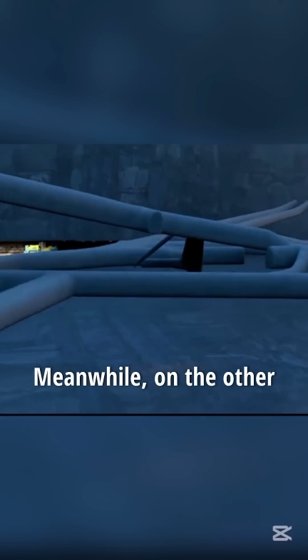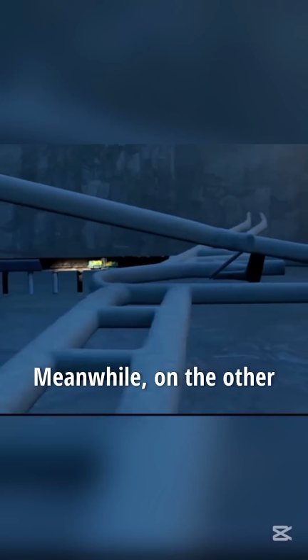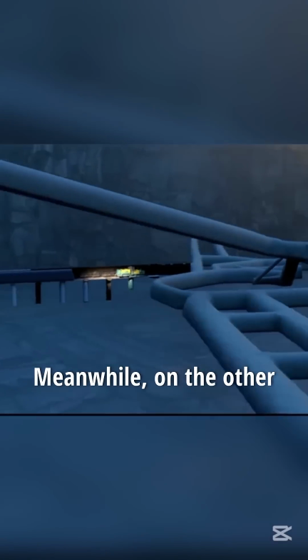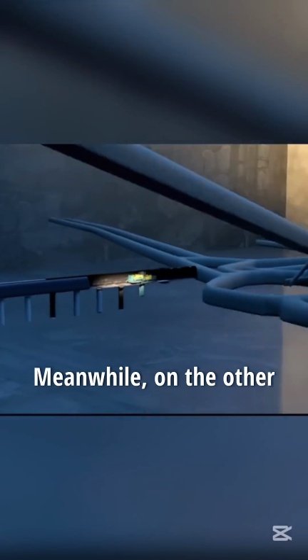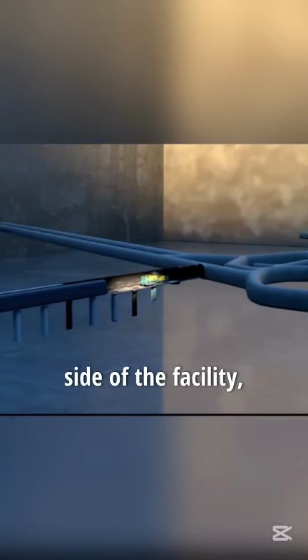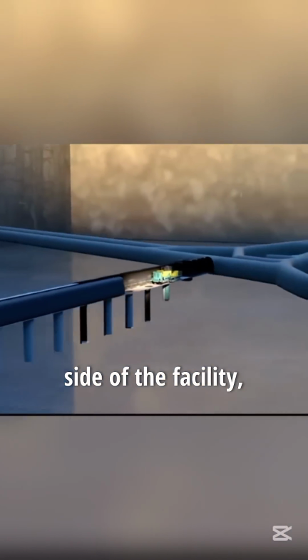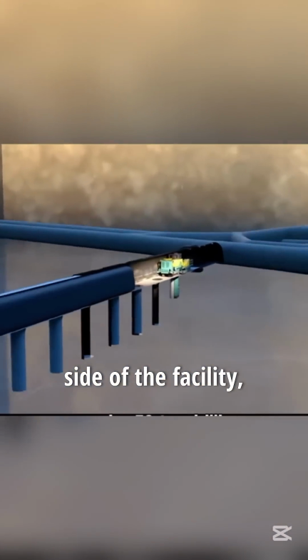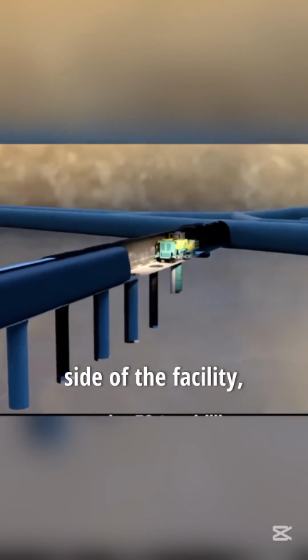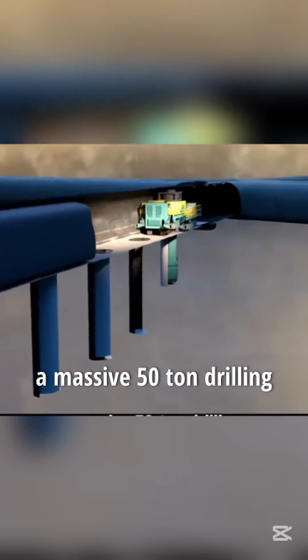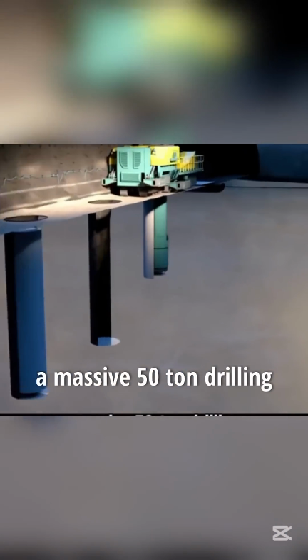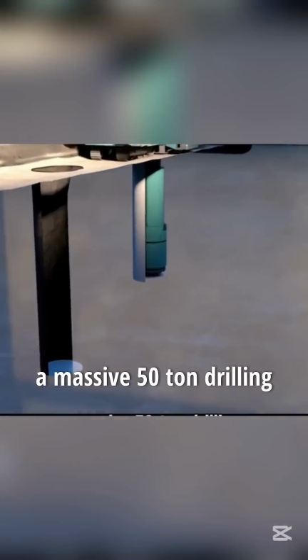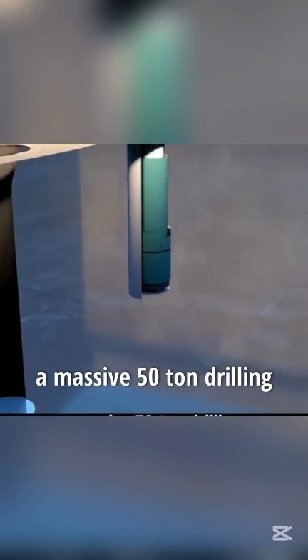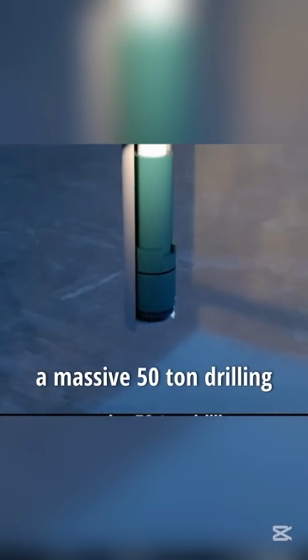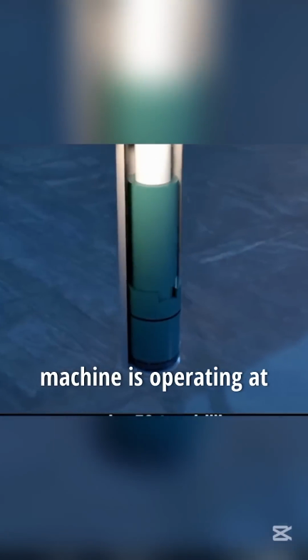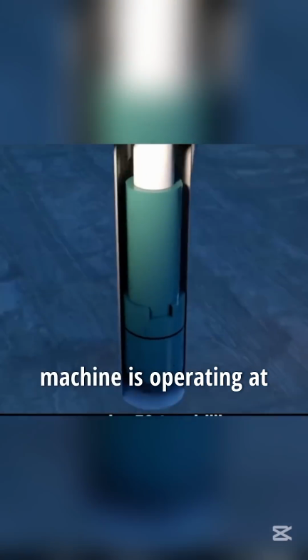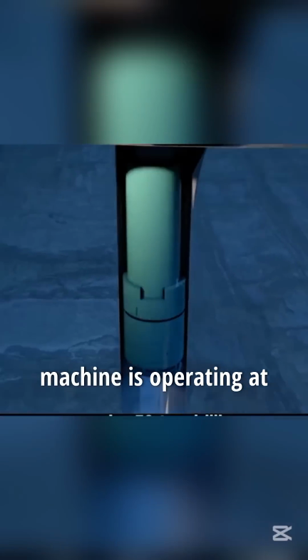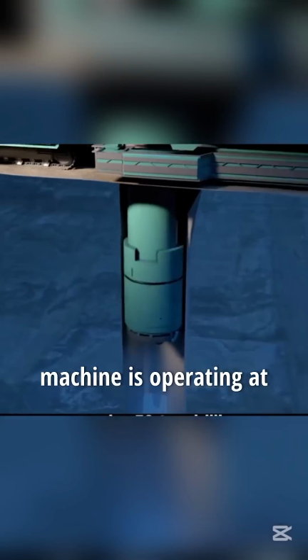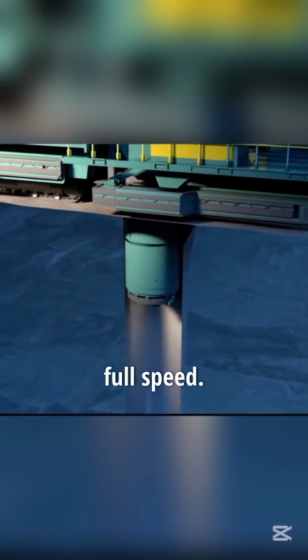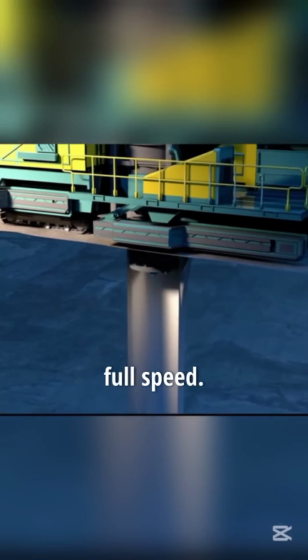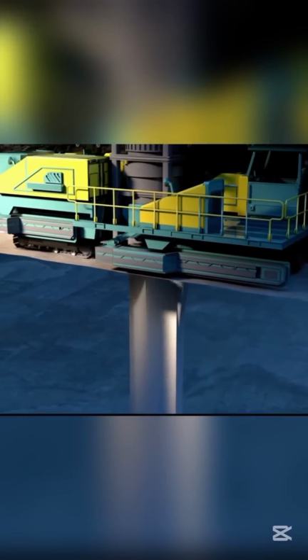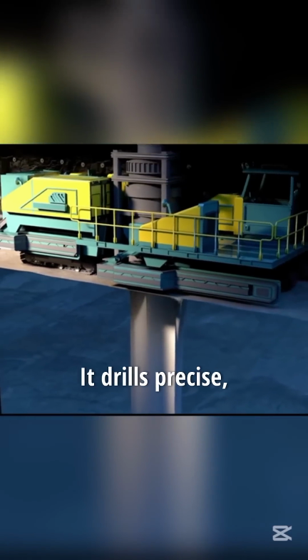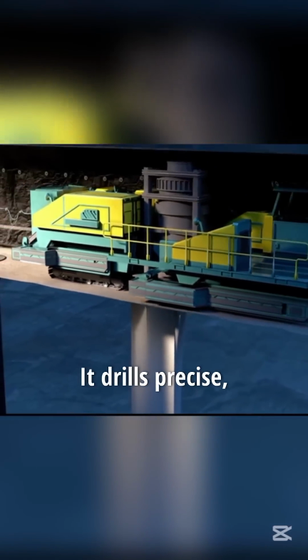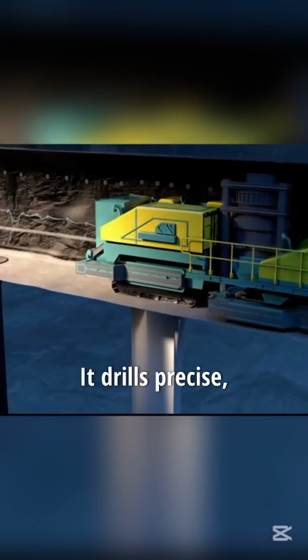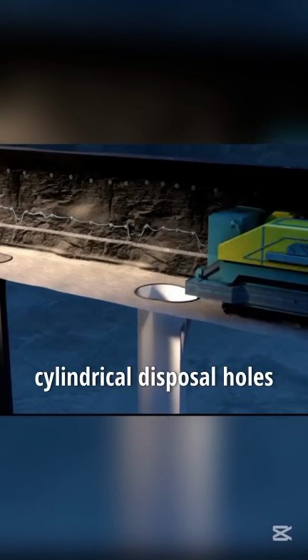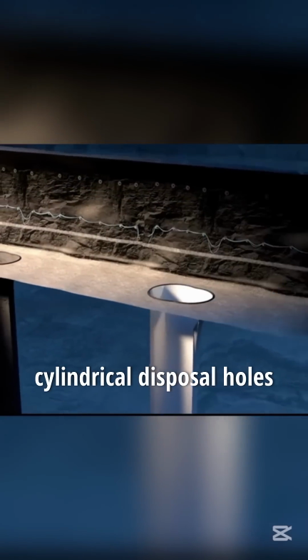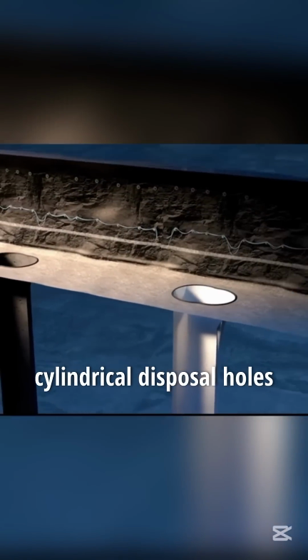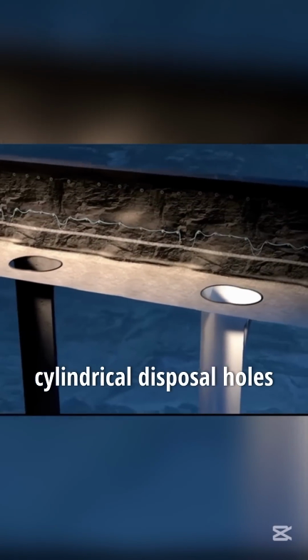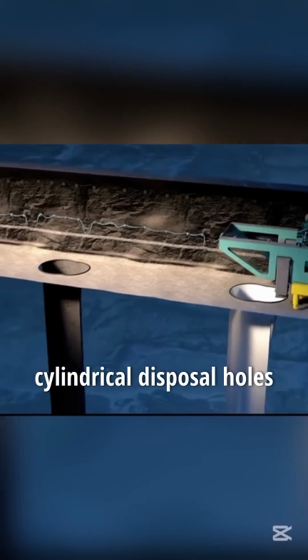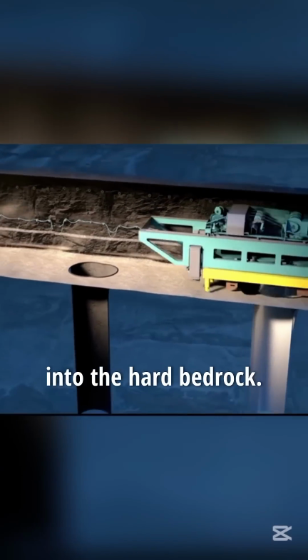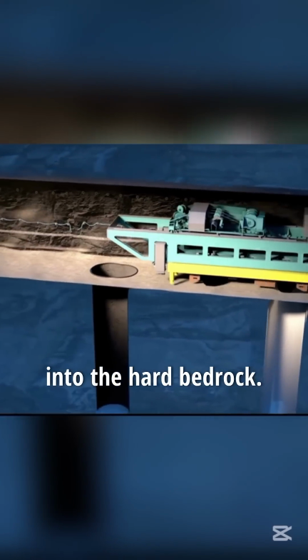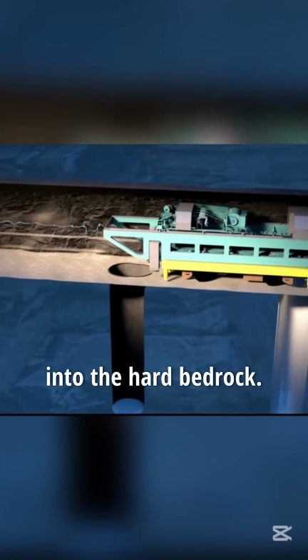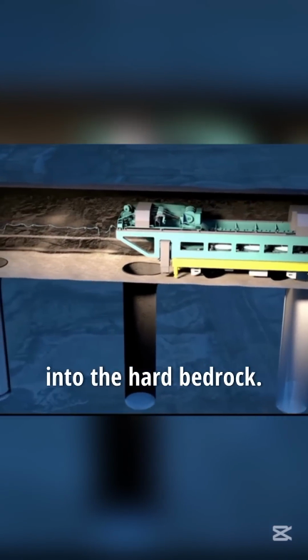Meanwhile, on the other side of the facility, a massive 50-ton drilling machine is operating at full speed. It drills precise cylindrical disposal holes into the hard bedrock.